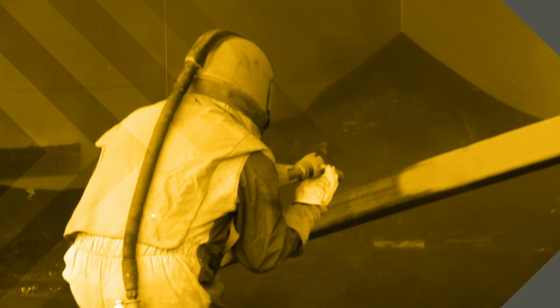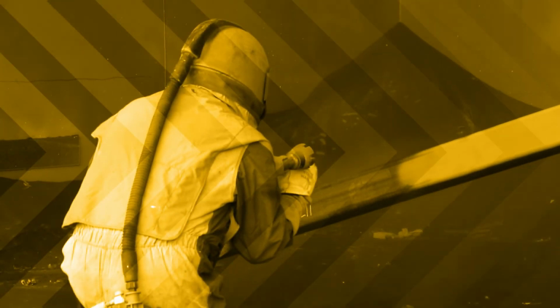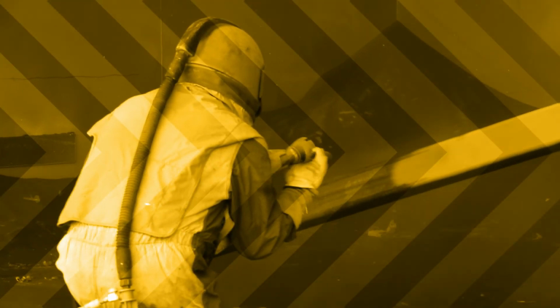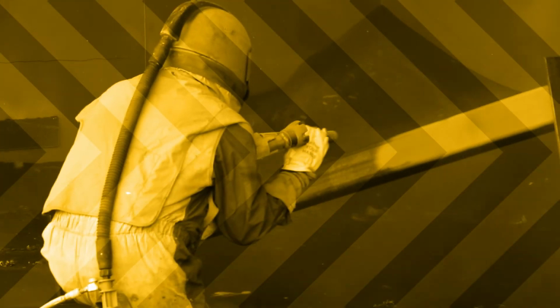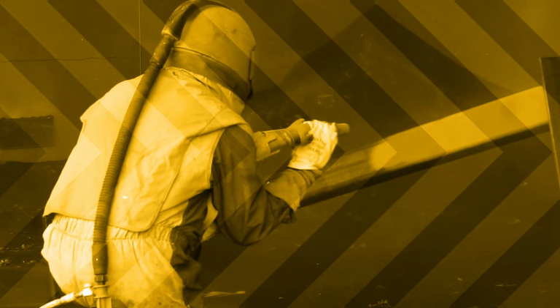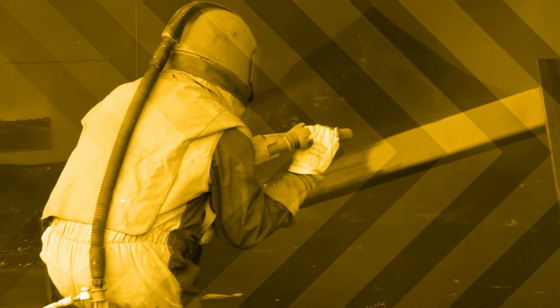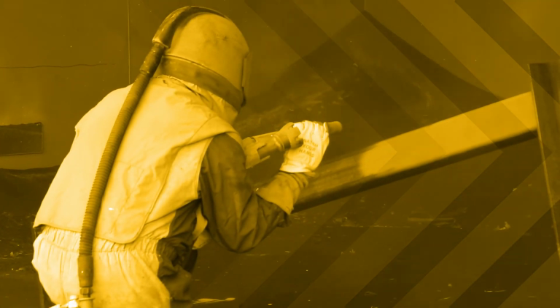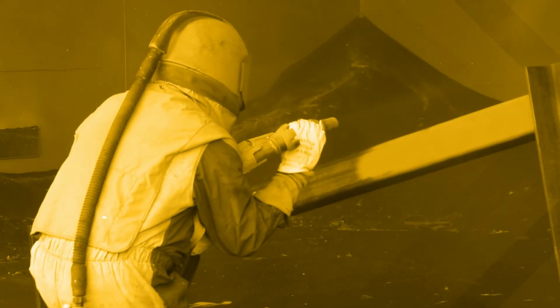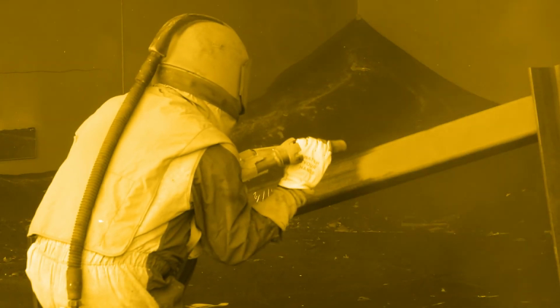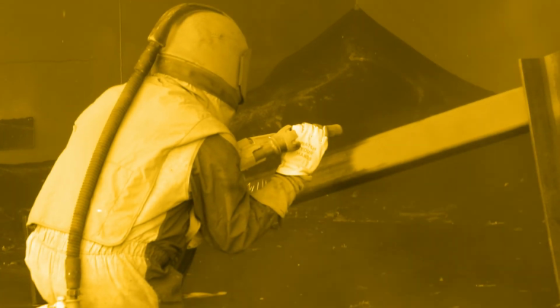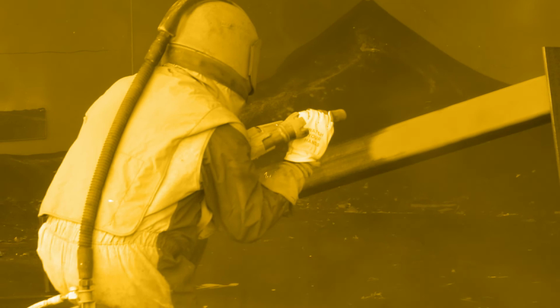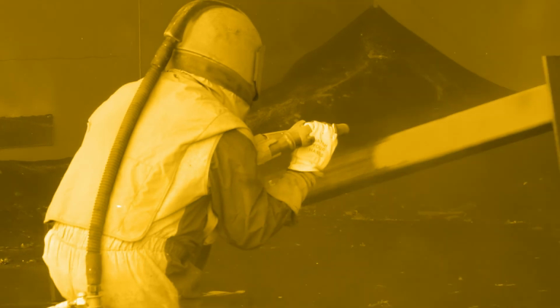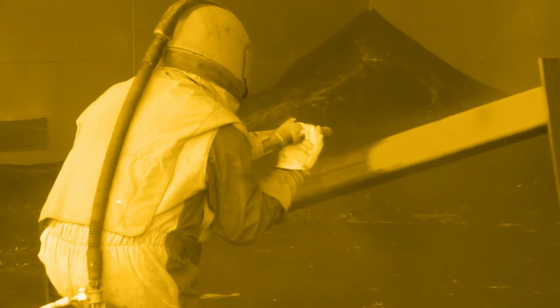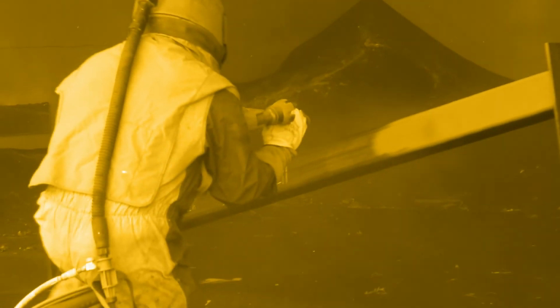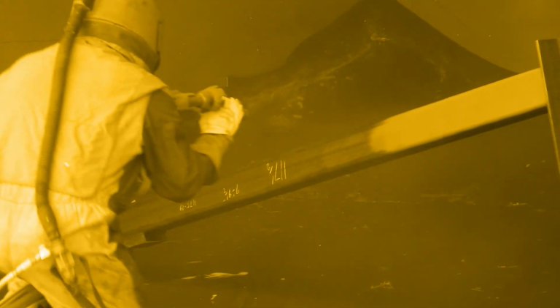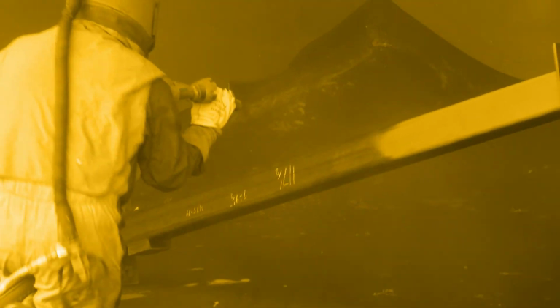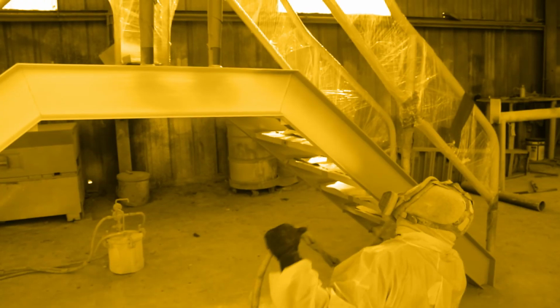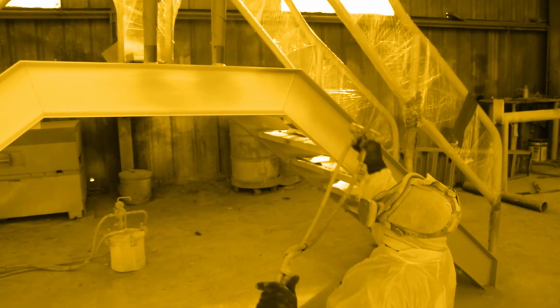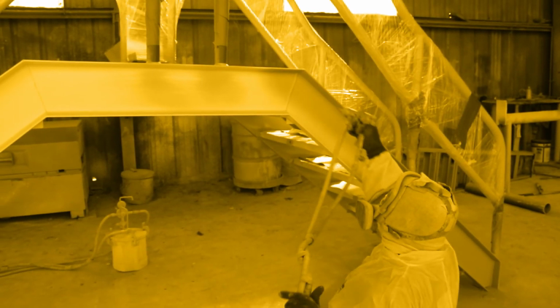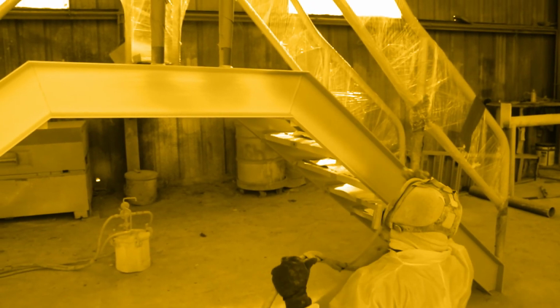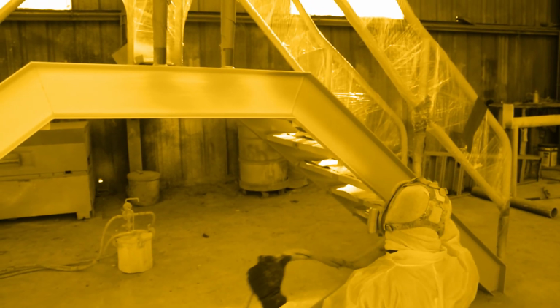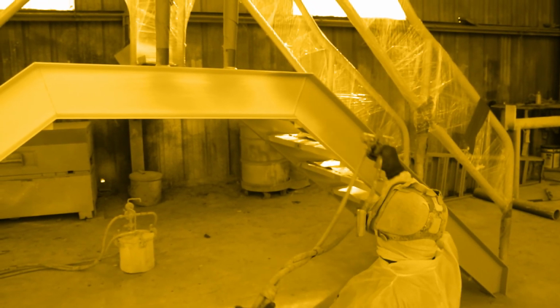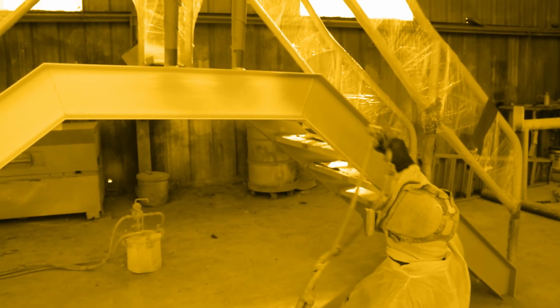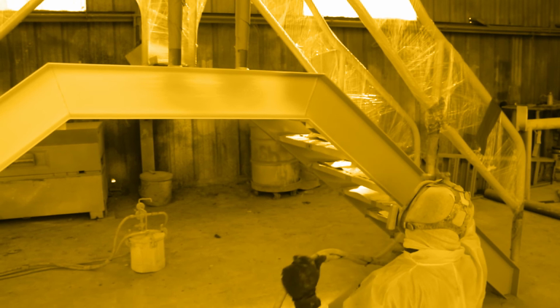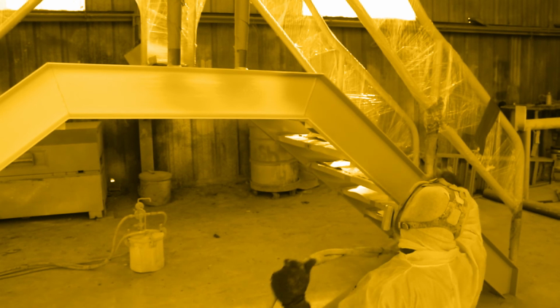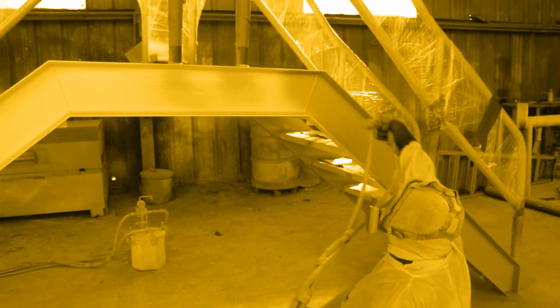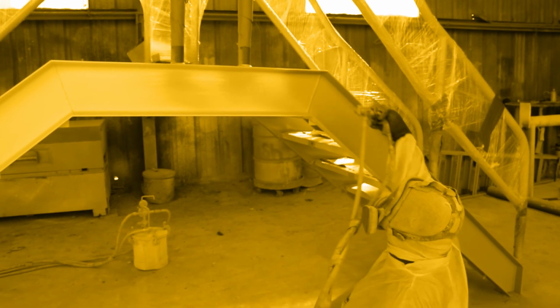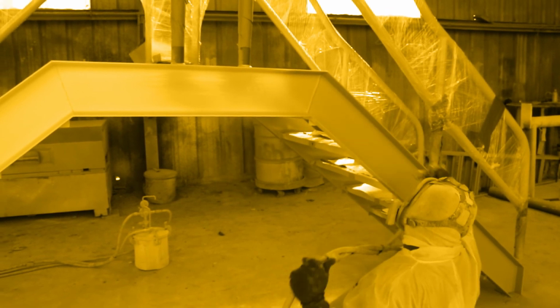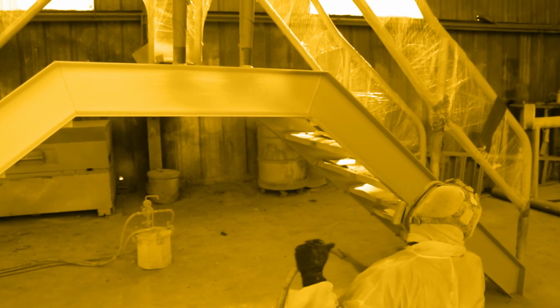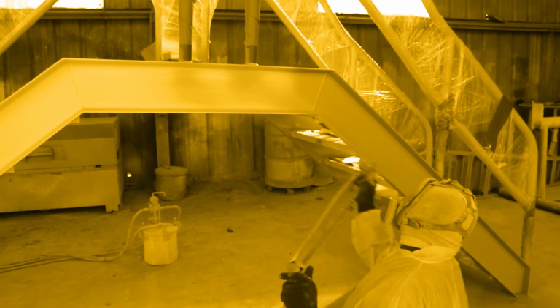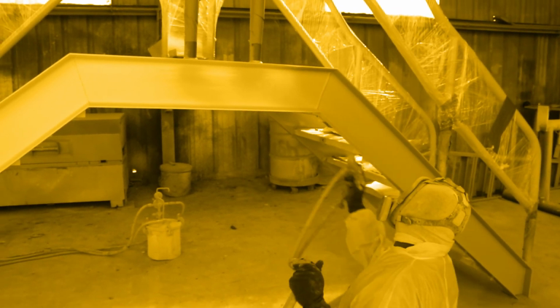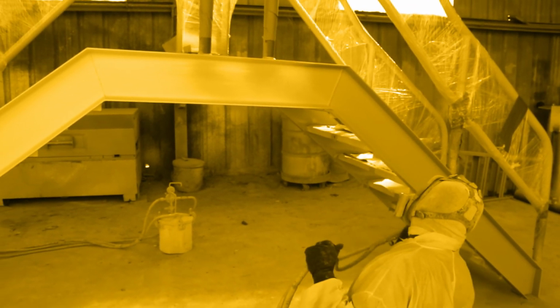PCL can perform in-house blasting, painting, and coating services that meet the specifications of our paint manufacturers, as well as the requirements of our clients and the National Association of Corrosion Engineers.